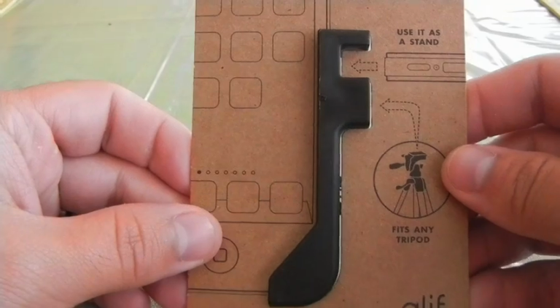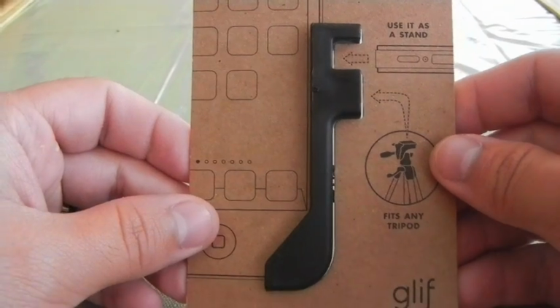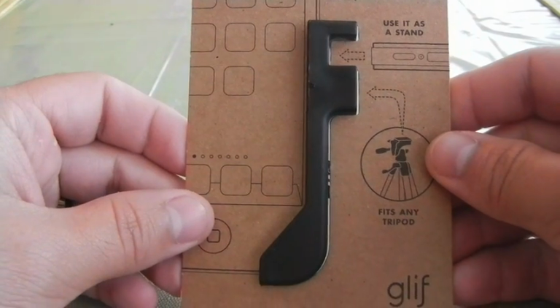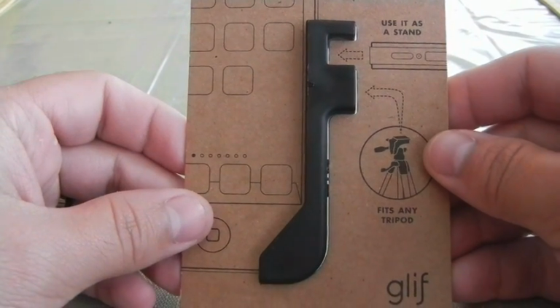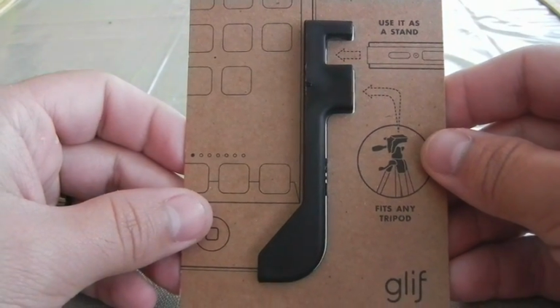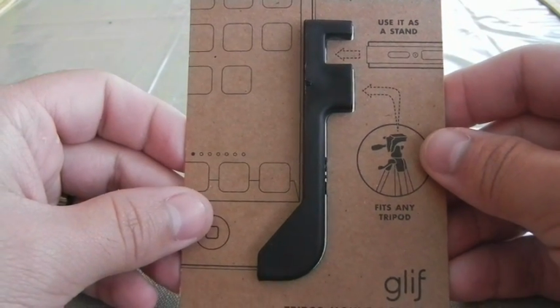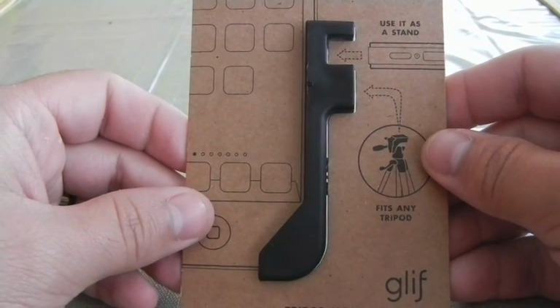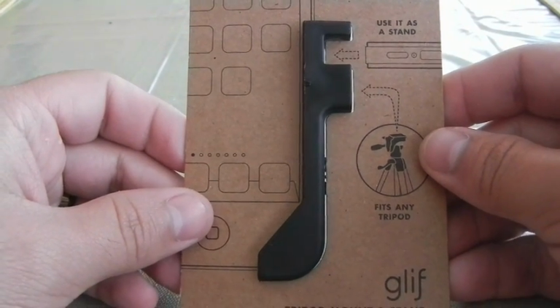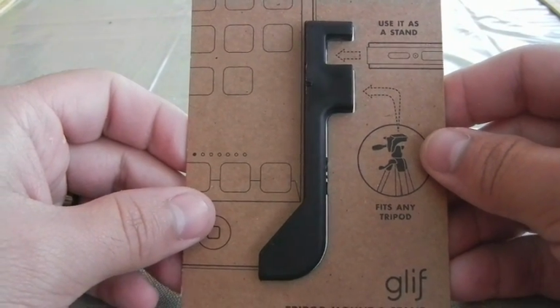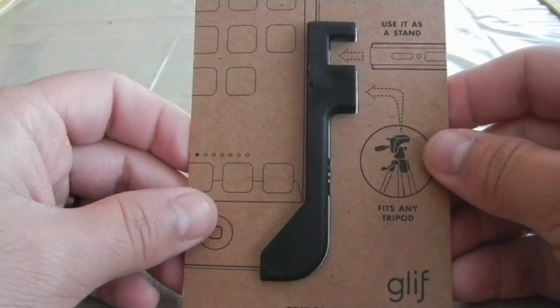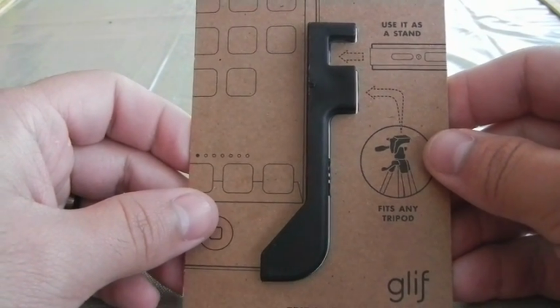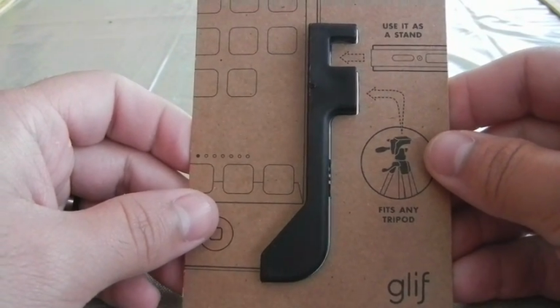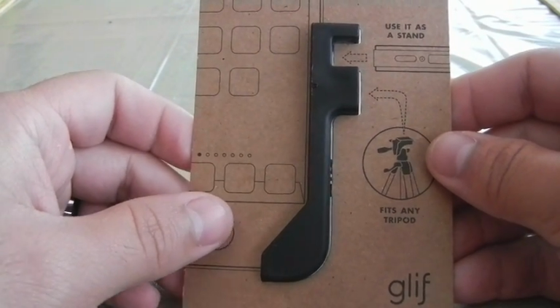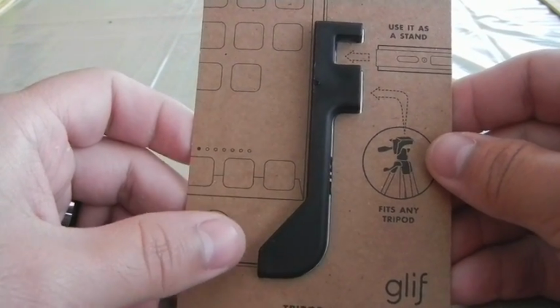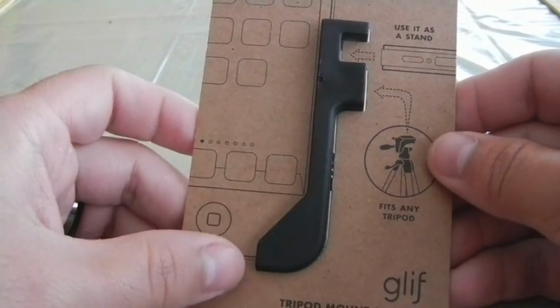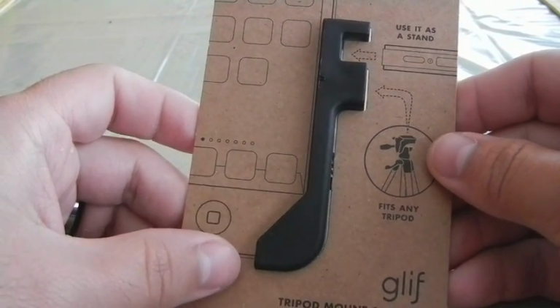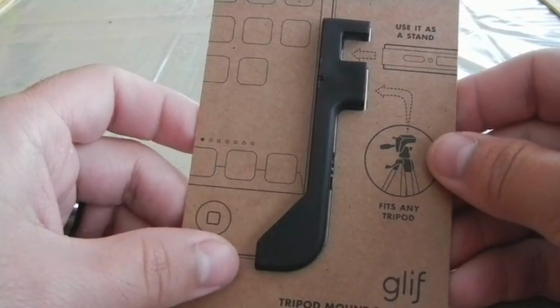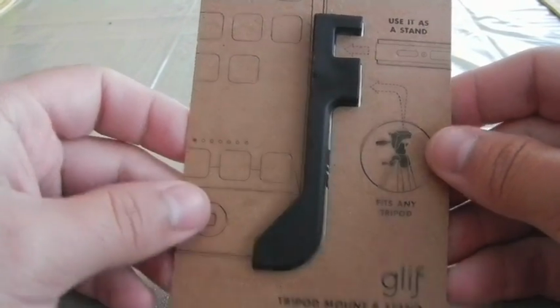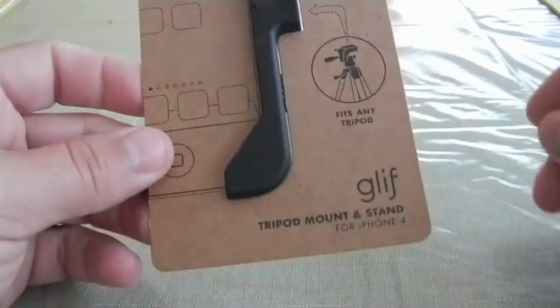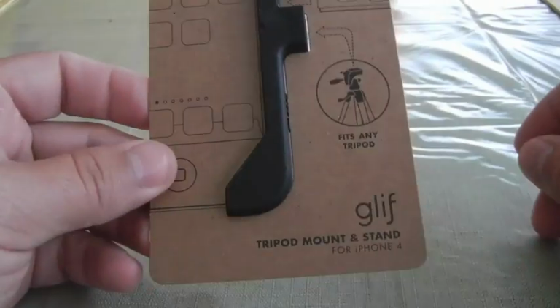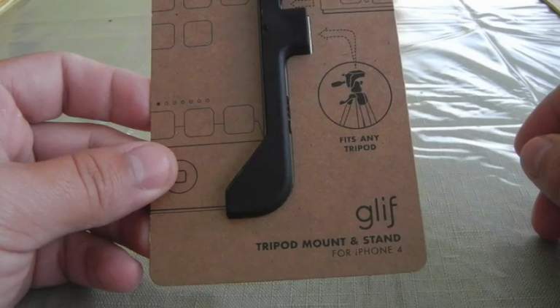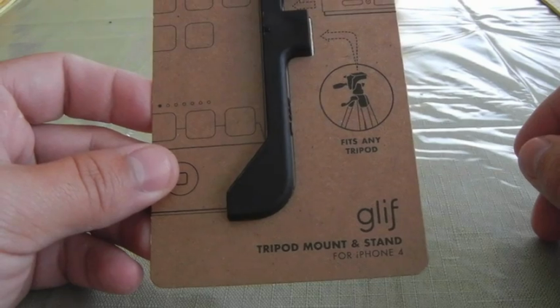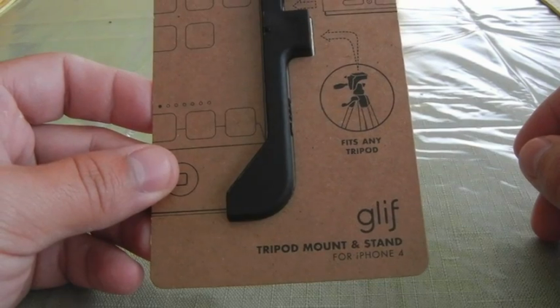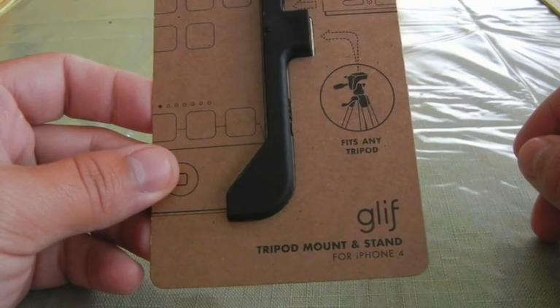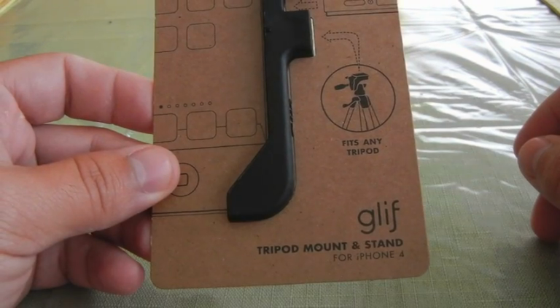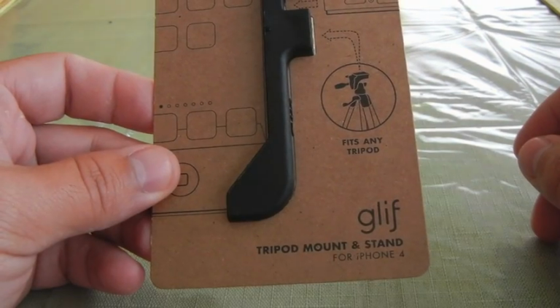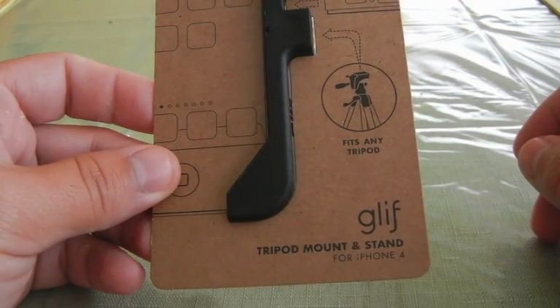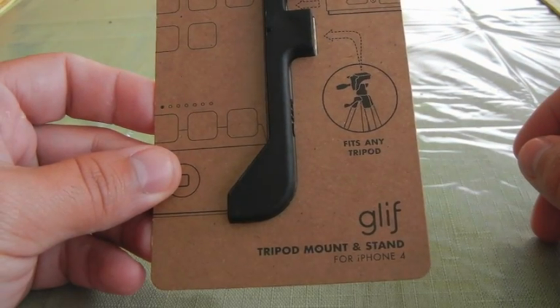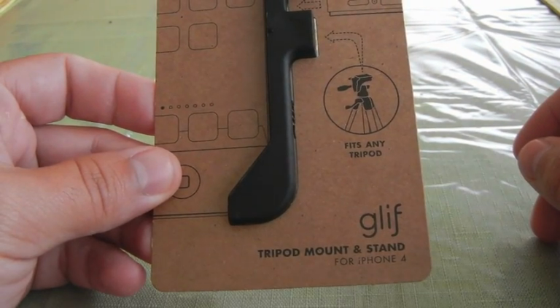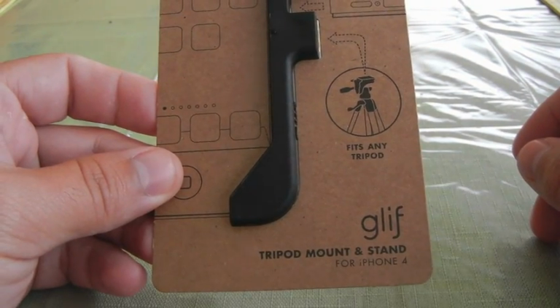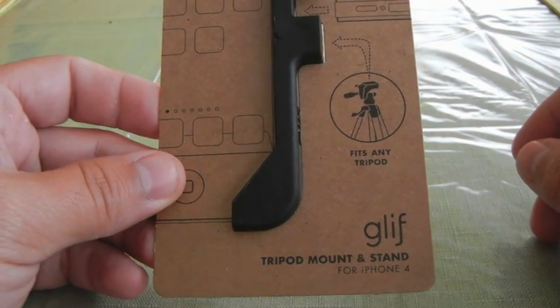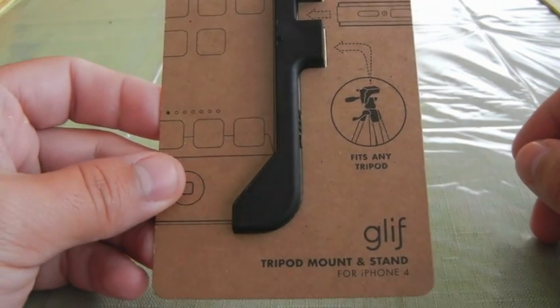Hey guys, Interface Zero here with iEnthusiast.com, going to give you a quick little look today at the Glyph tripod mount and stand for iPhone 4.